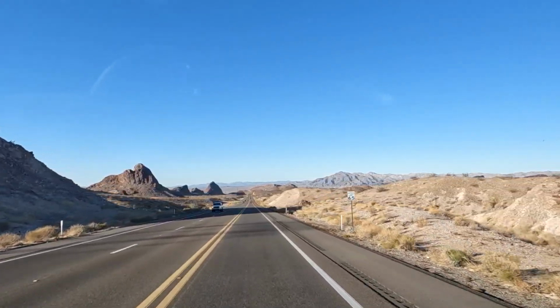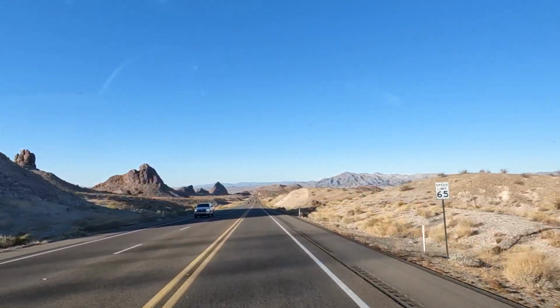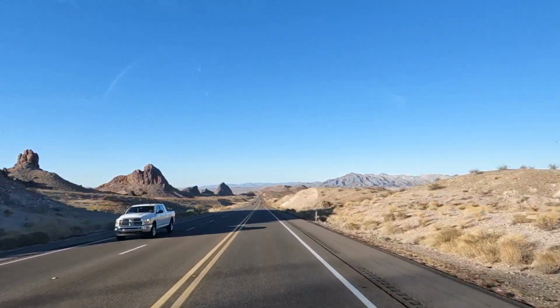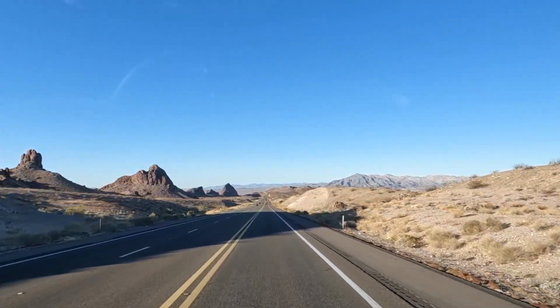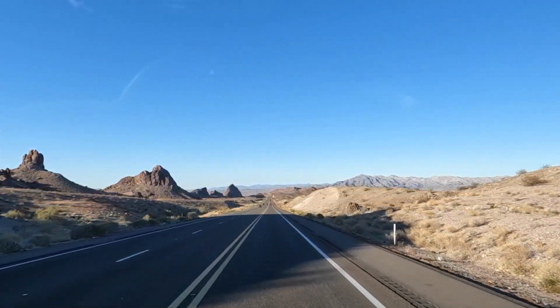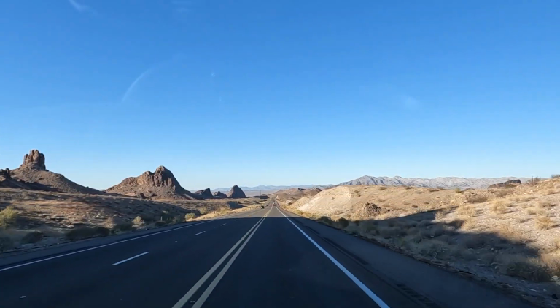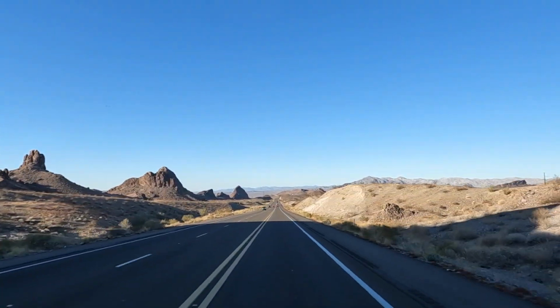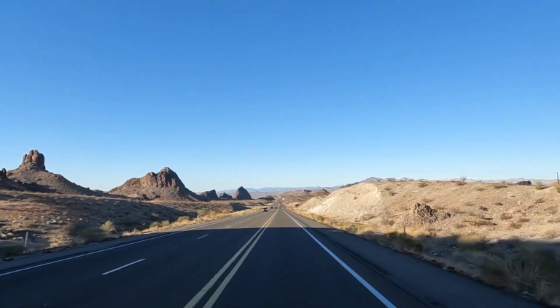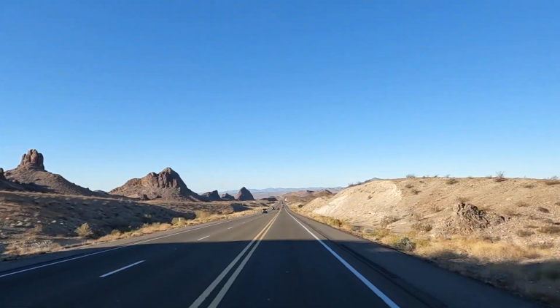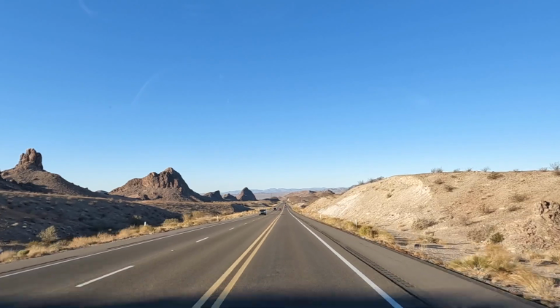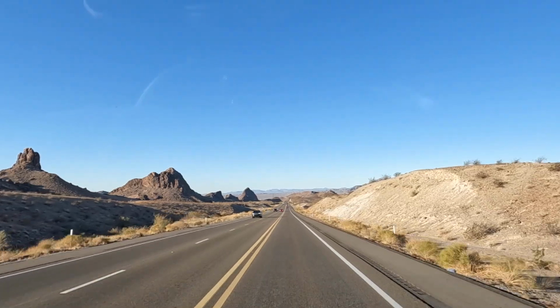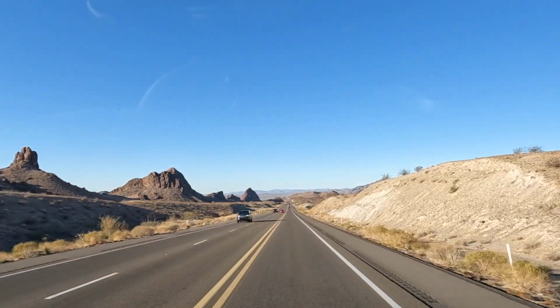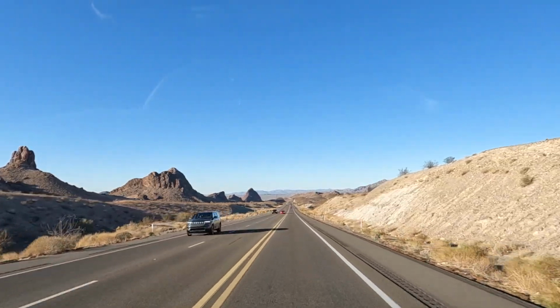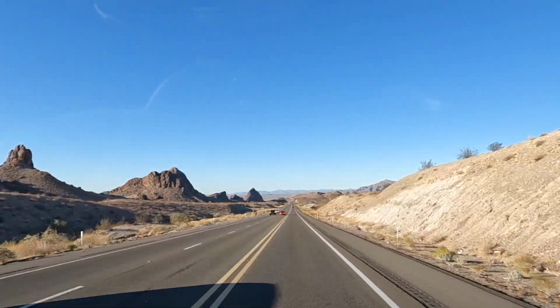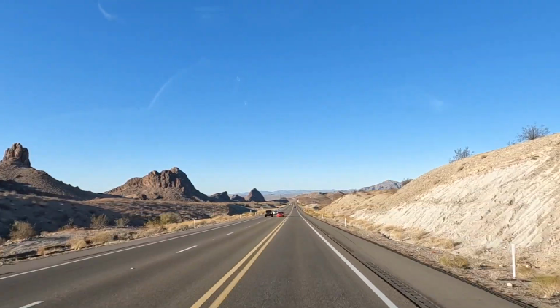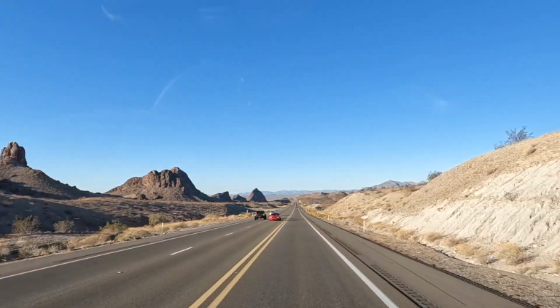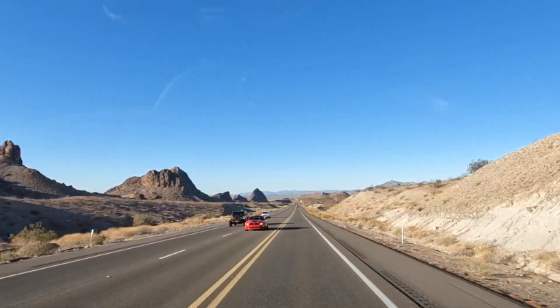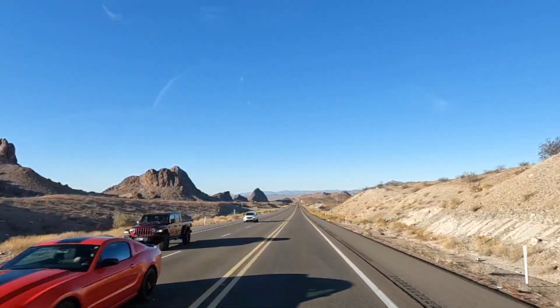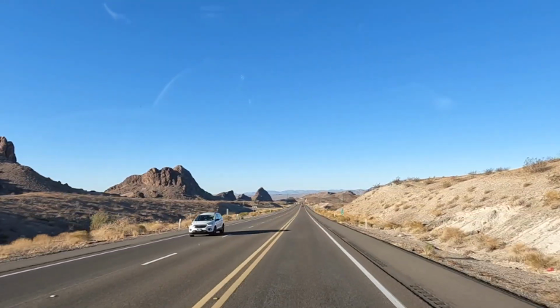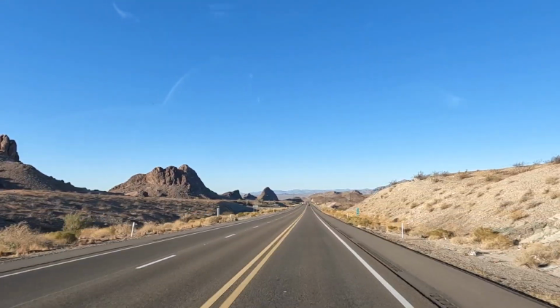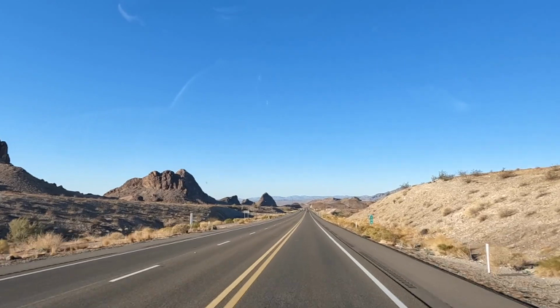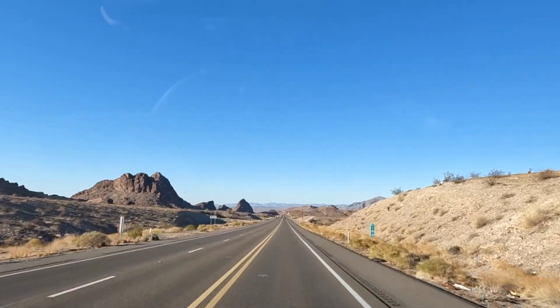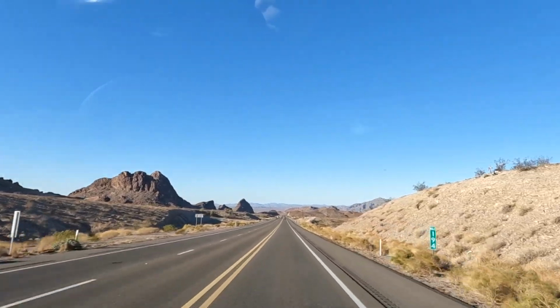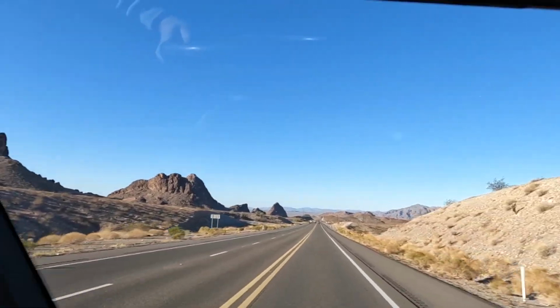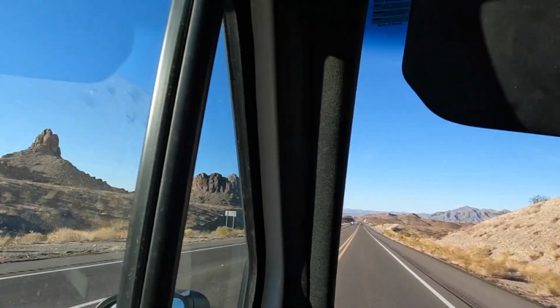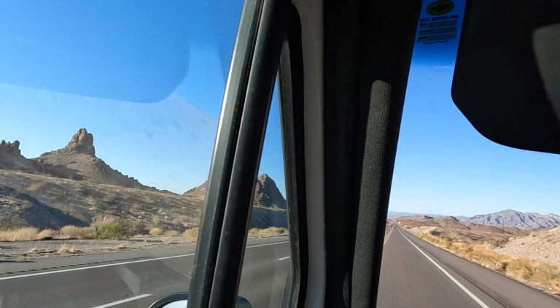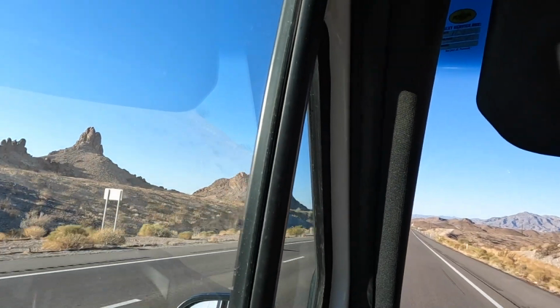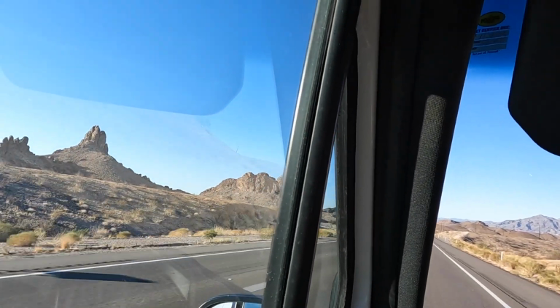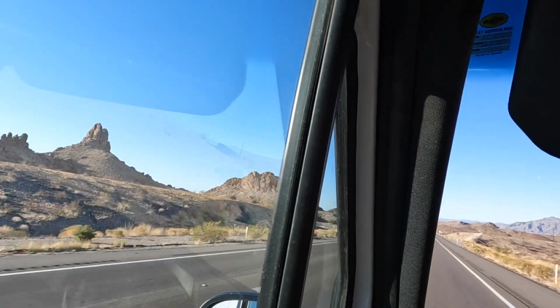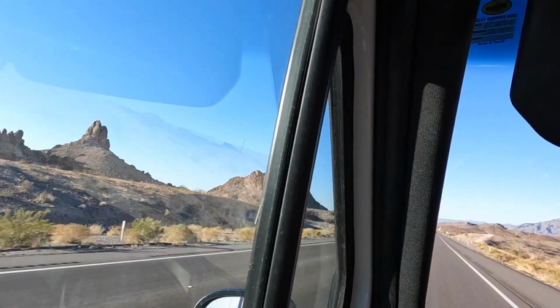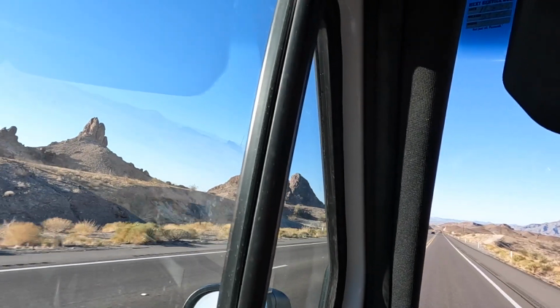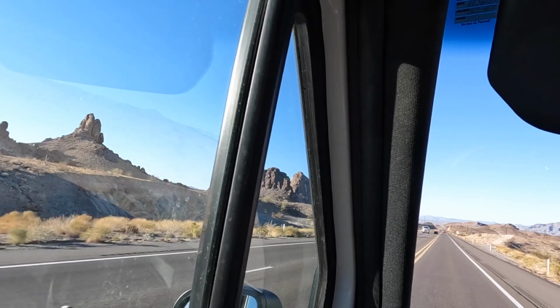Up here, there are little mountains people like to climb. That one's called Claw Mountain — there are YouTube videos about it. All right, we're almost into town.